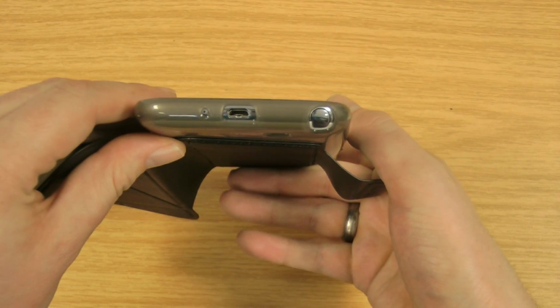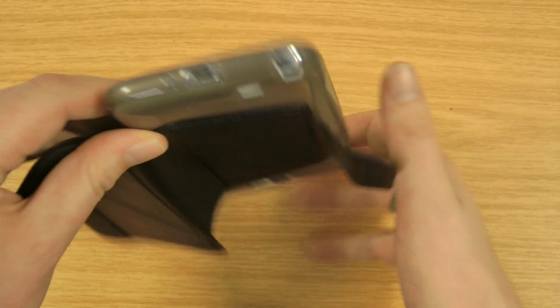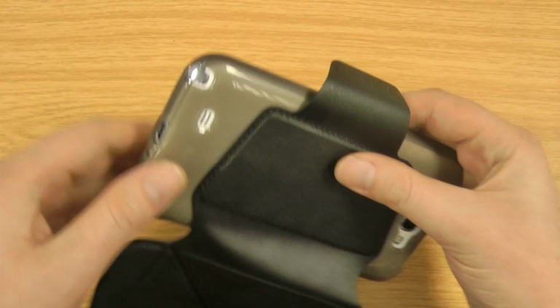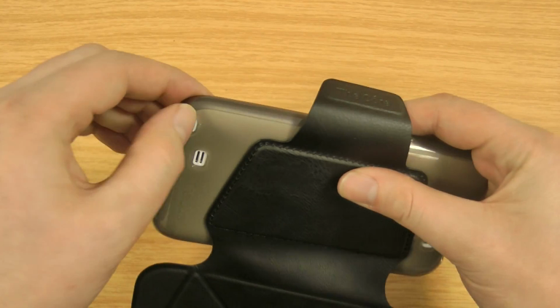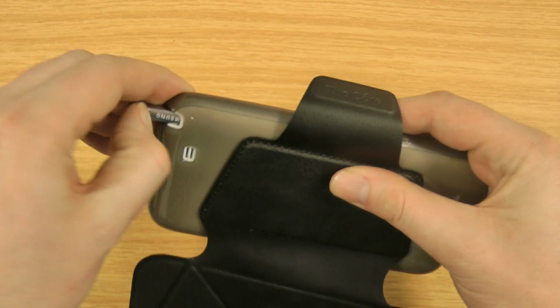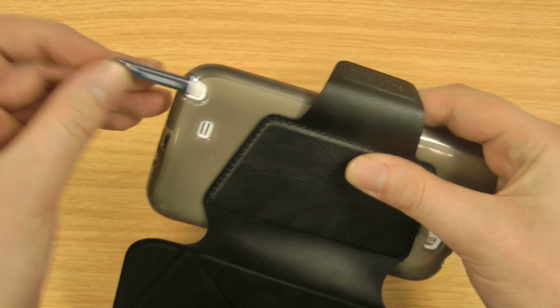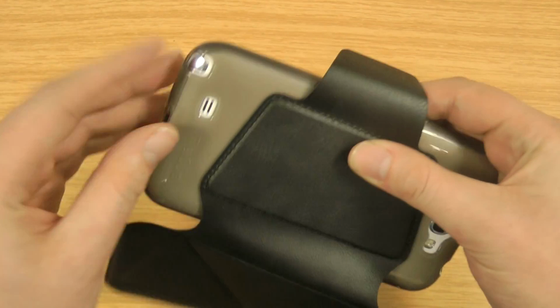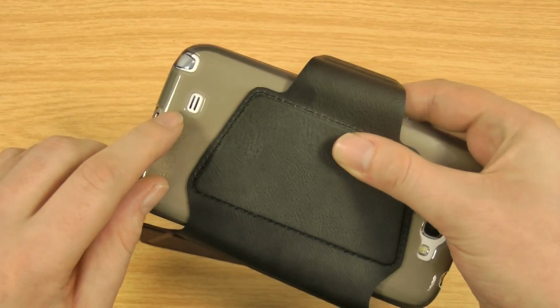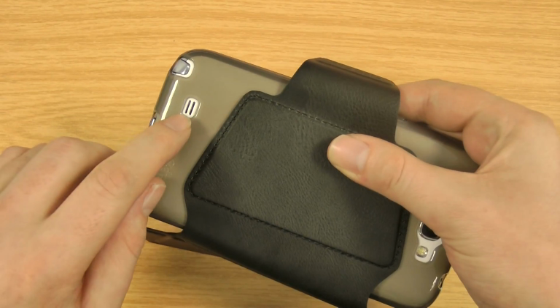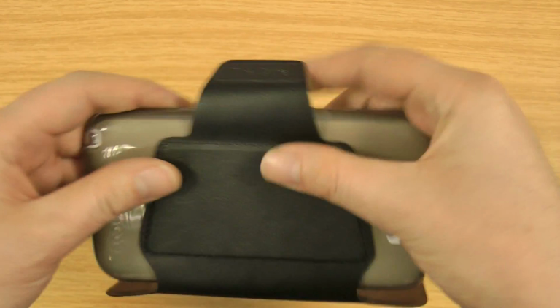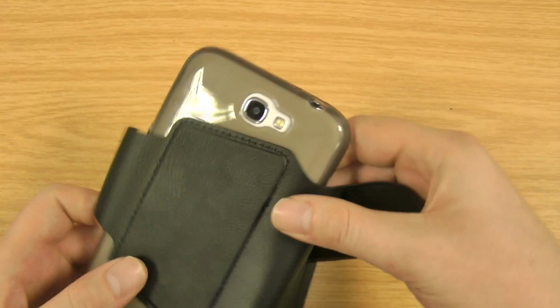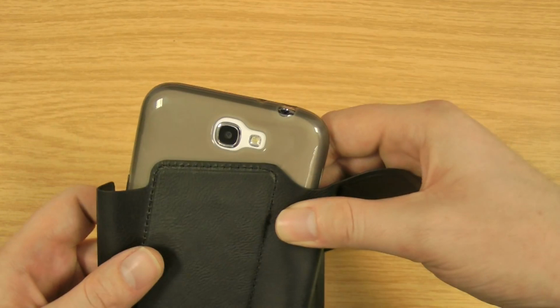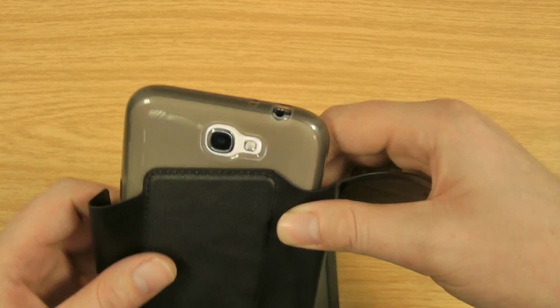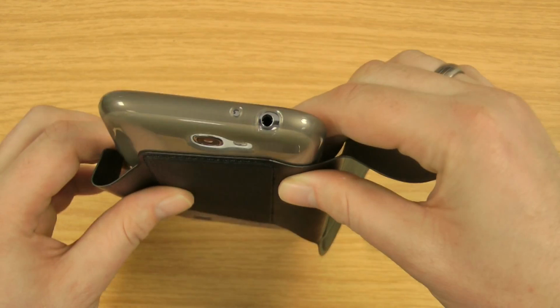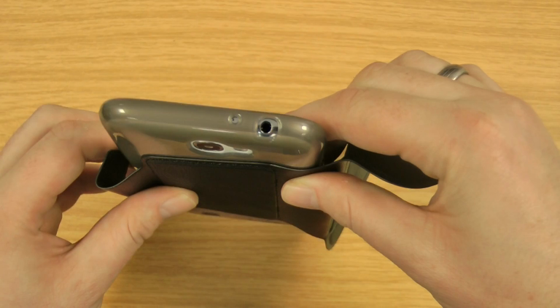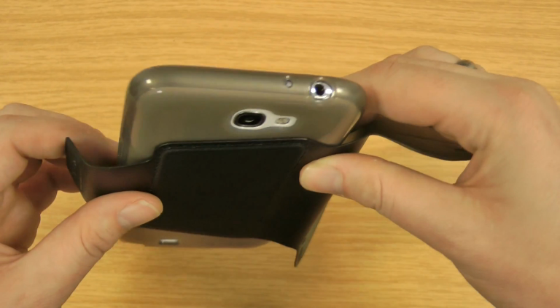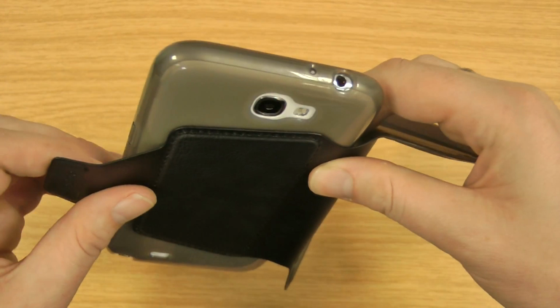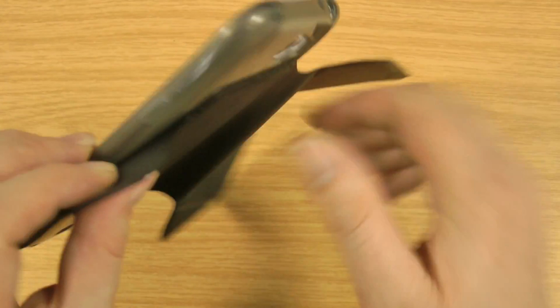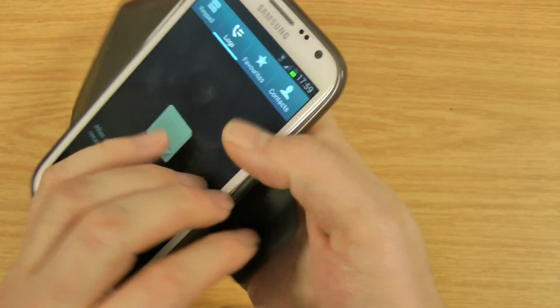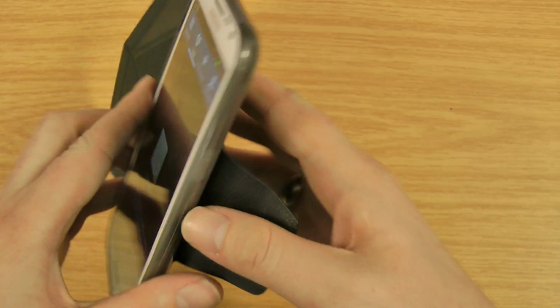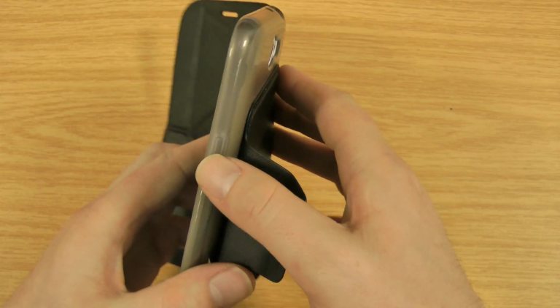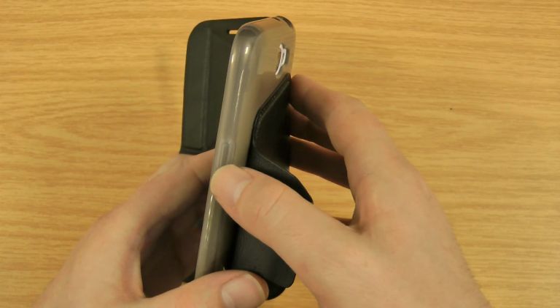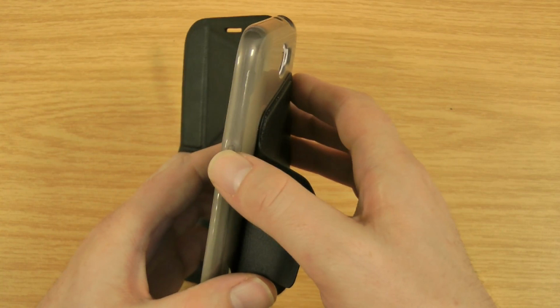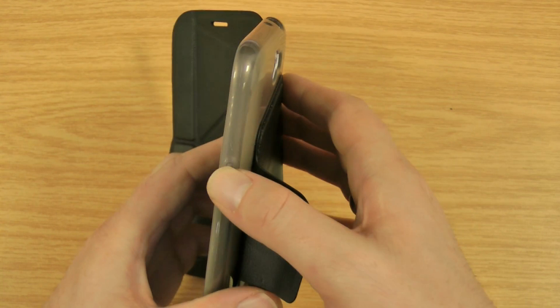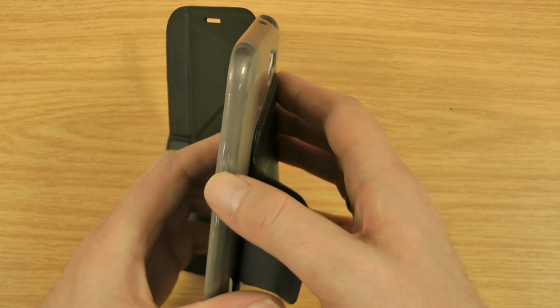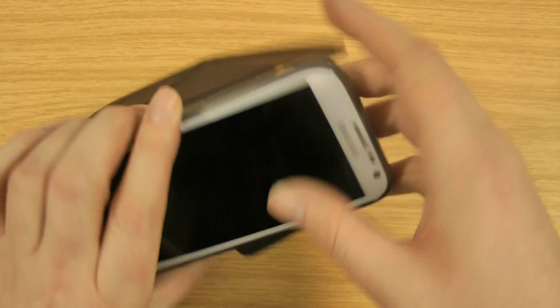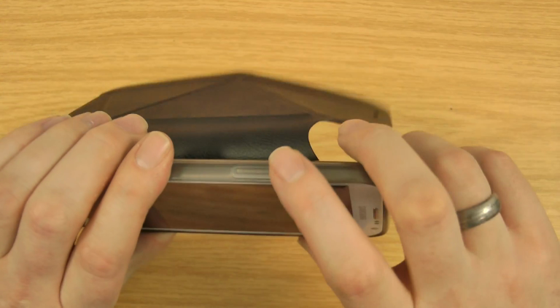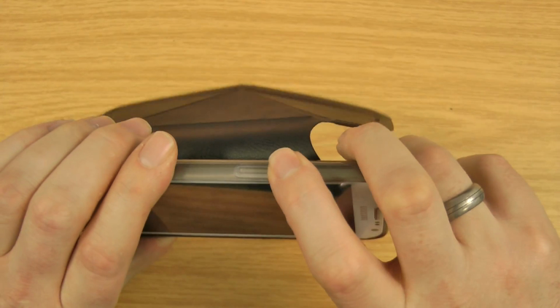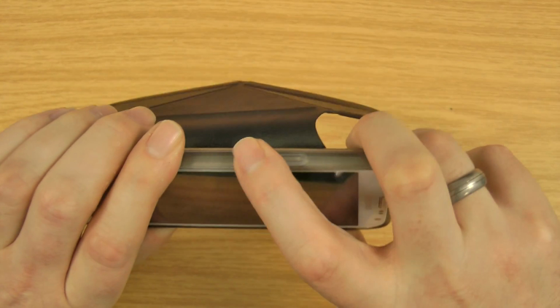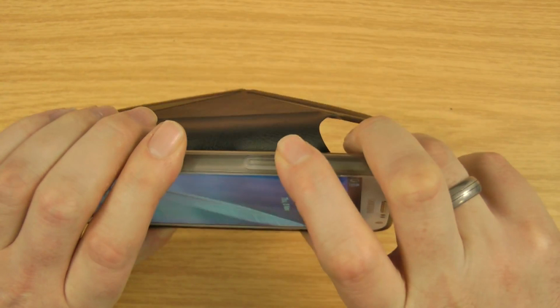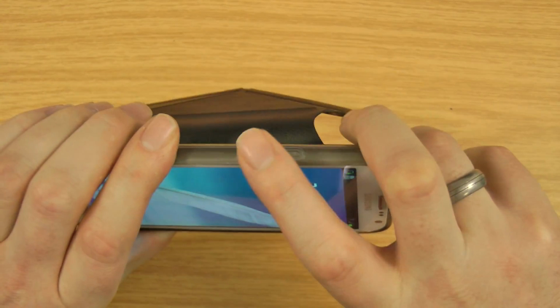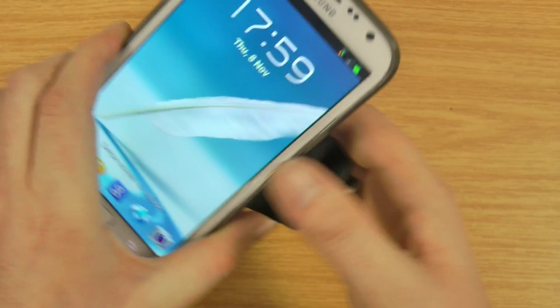You've got the usual cutouts — you can access the S Pen absolutely fine. Cutout for the loudspeaker, also for the camera, 3.5mm and so on. The power button is pressed through the case itself, that feels fine. The volume buttons feel absolutely fine as well.